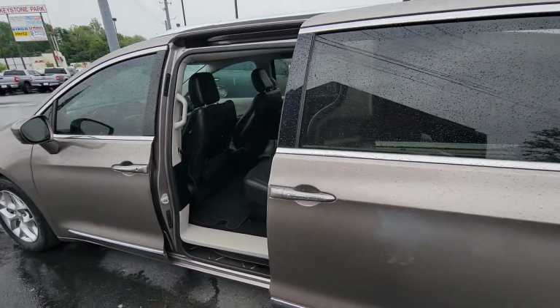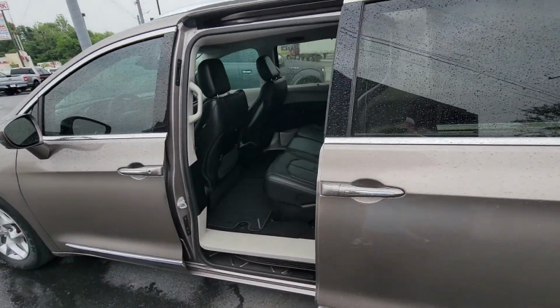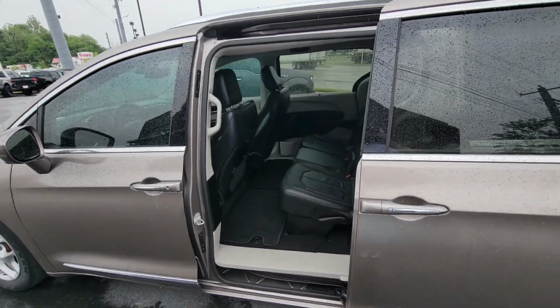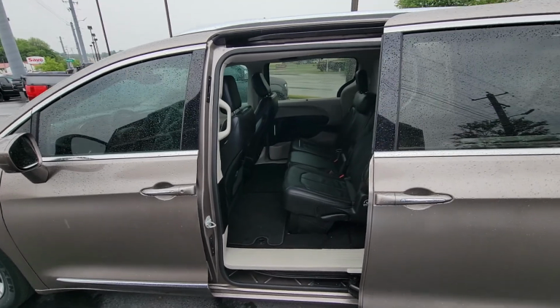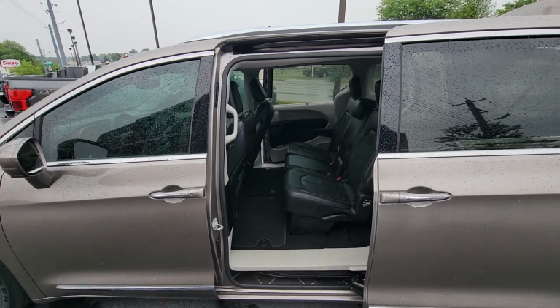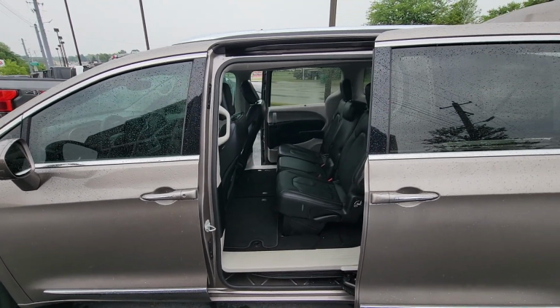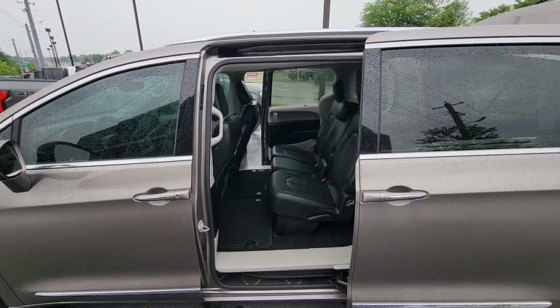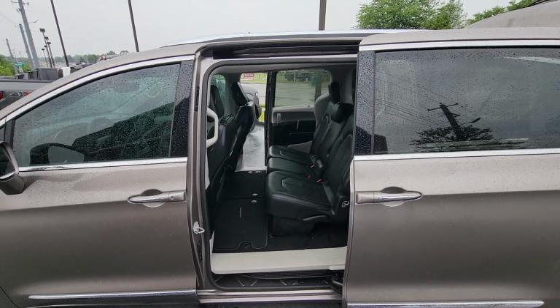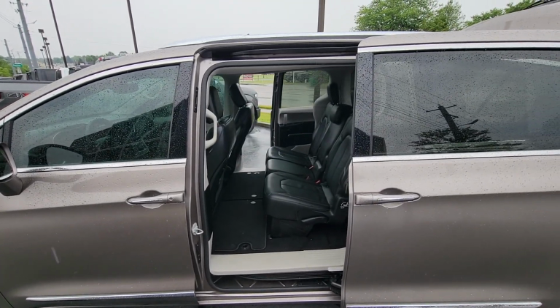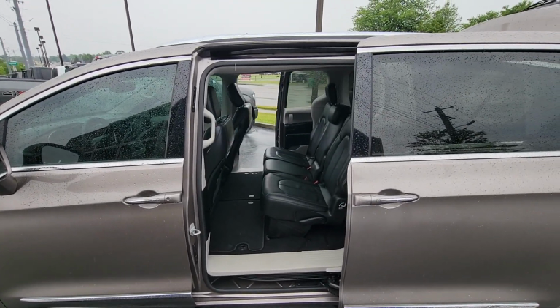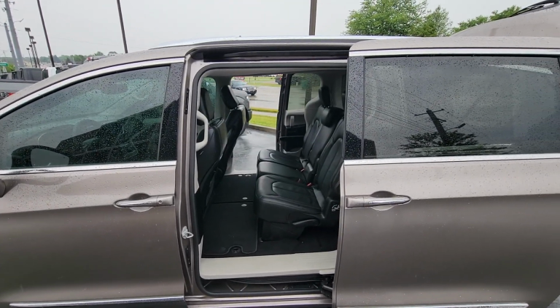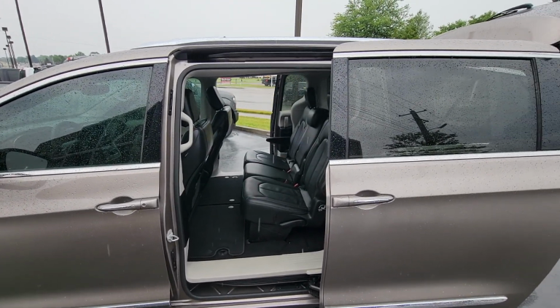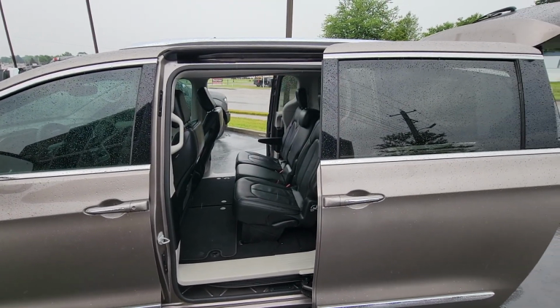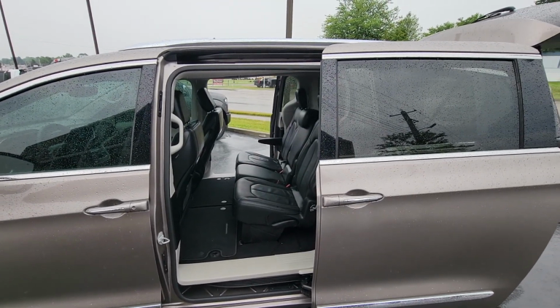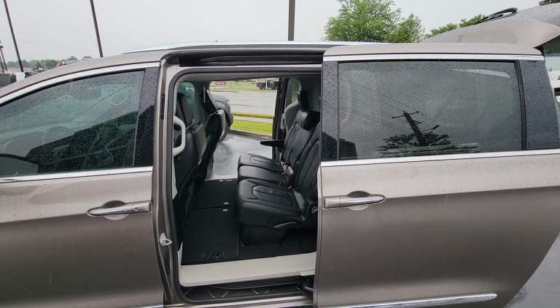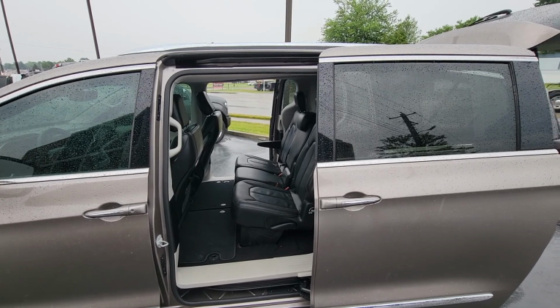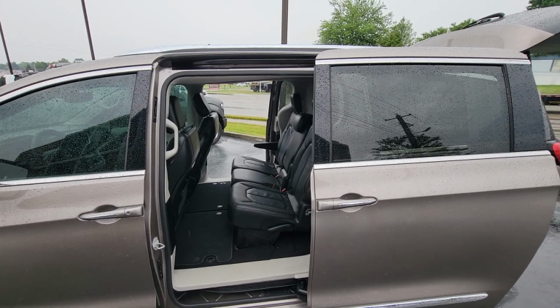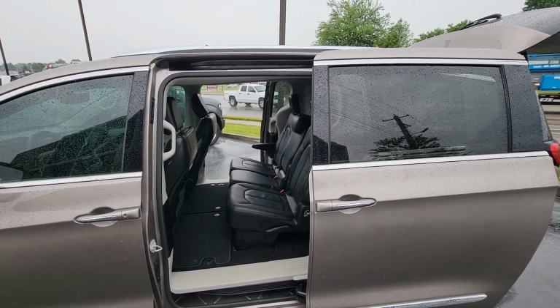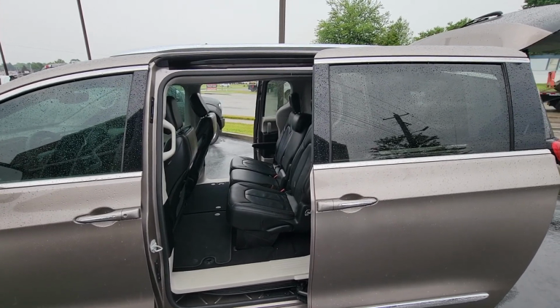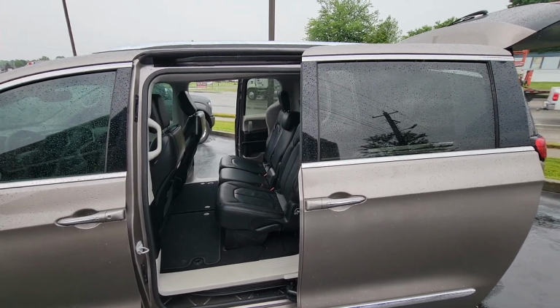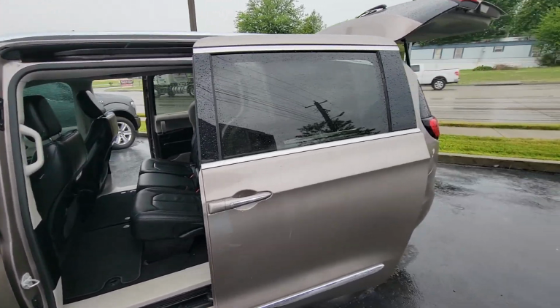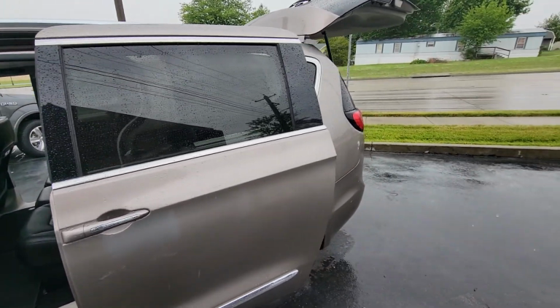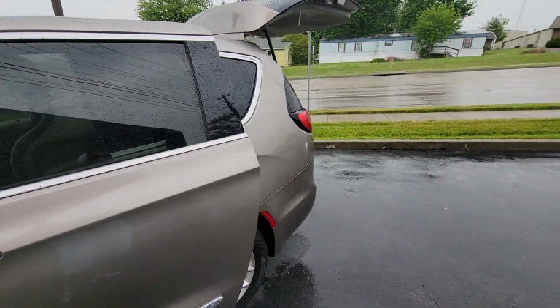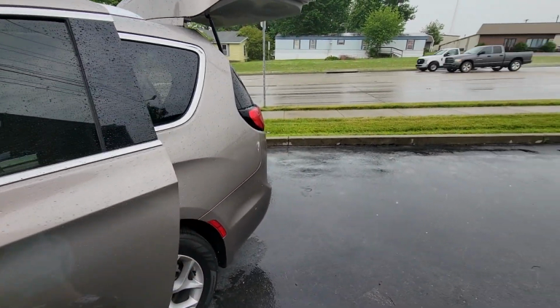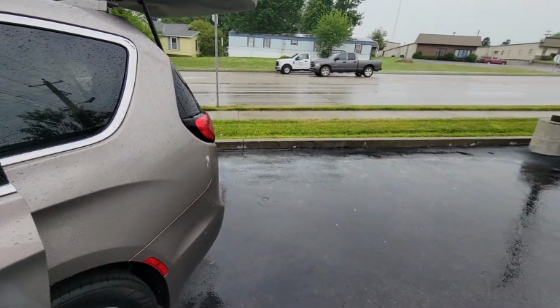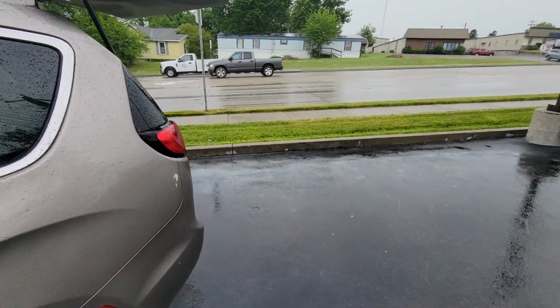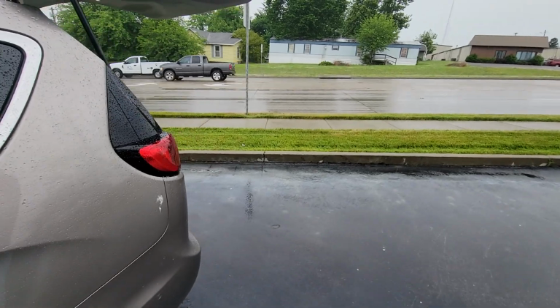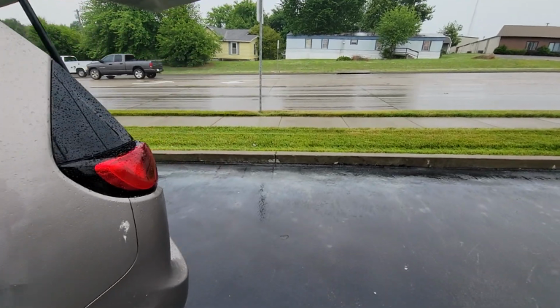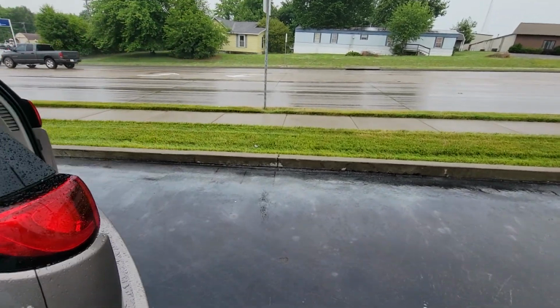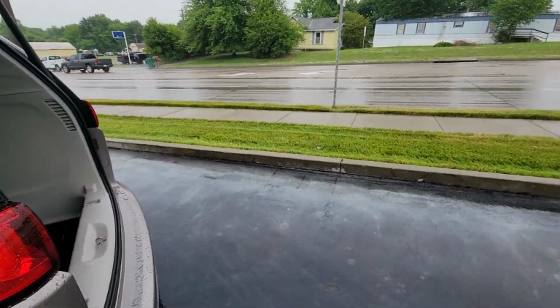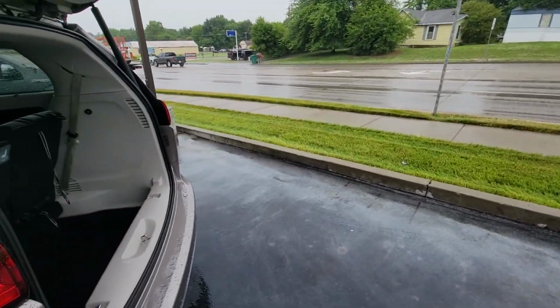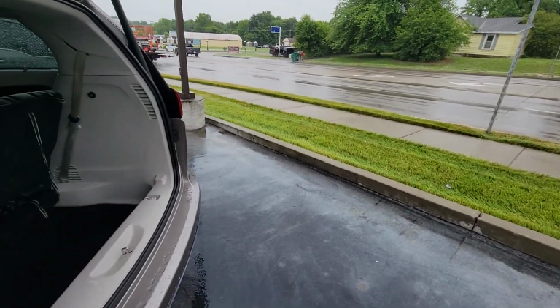I'm going to go ahead and give you the look through on the other side there — just a lot of features, a lot of convenience. We'll go ahead and close her up to keep her dry. Lots of cargo space; I like to go ahead and show you the rear hatch.